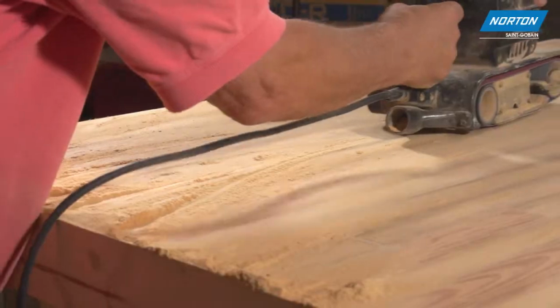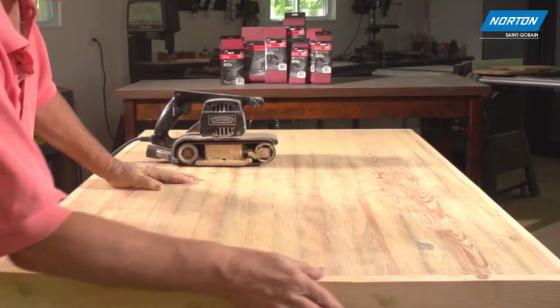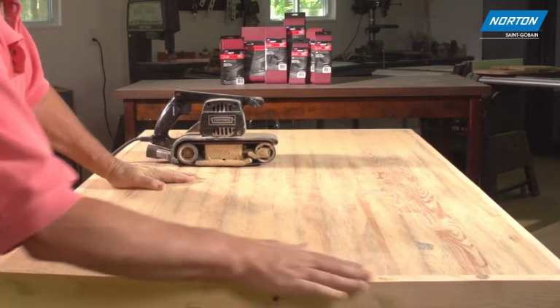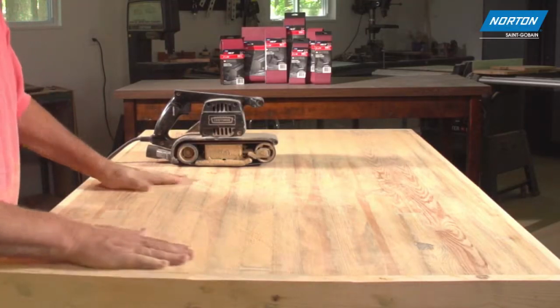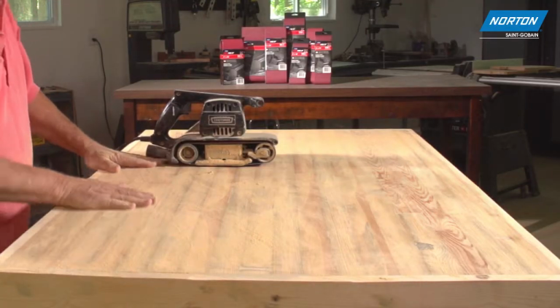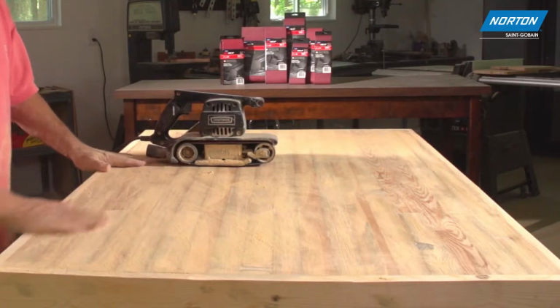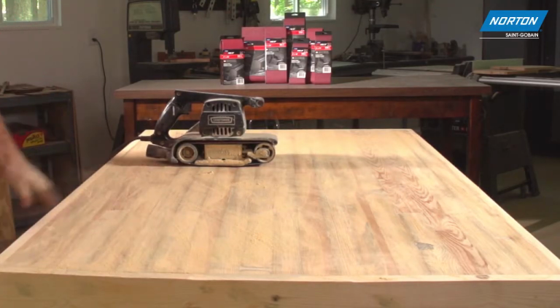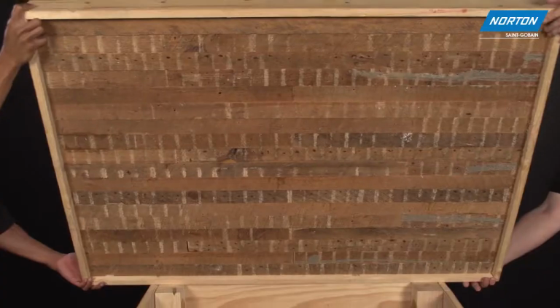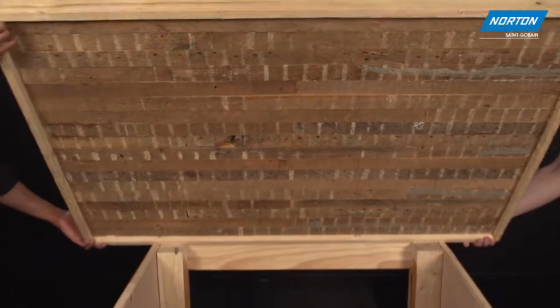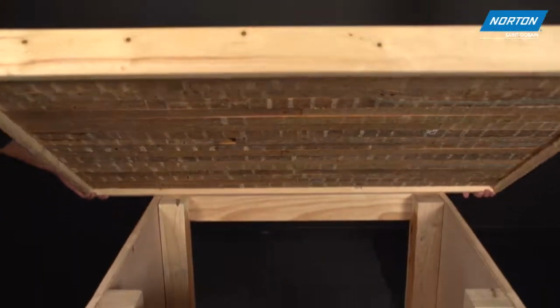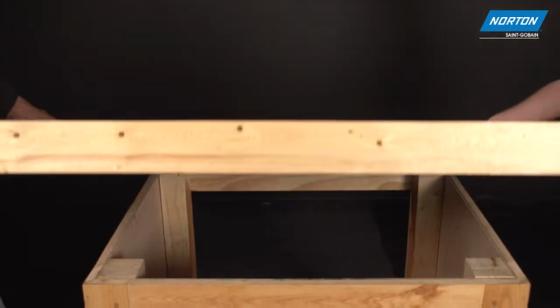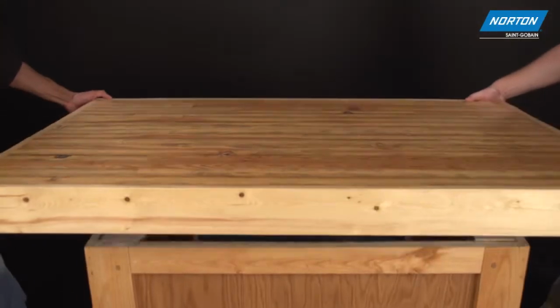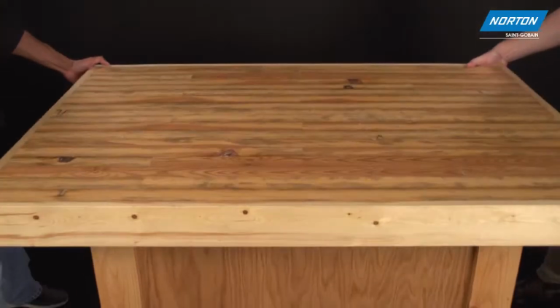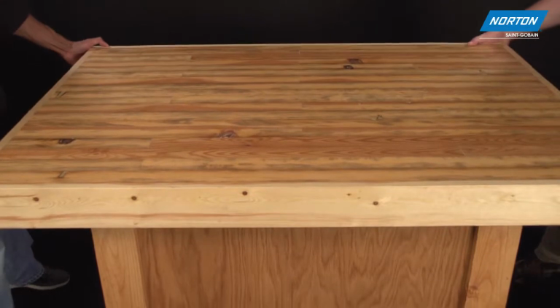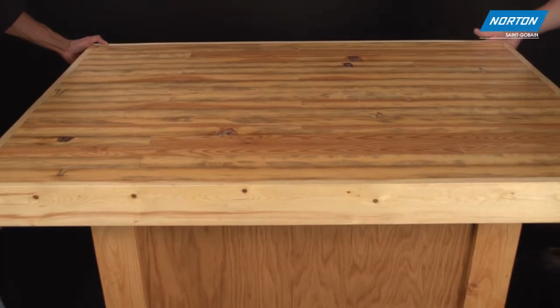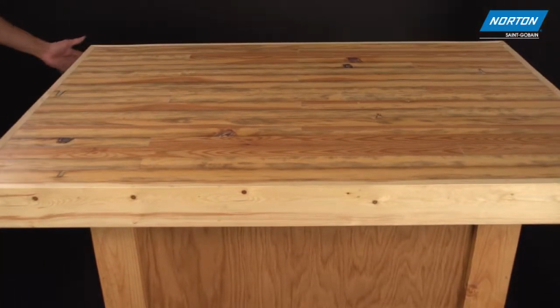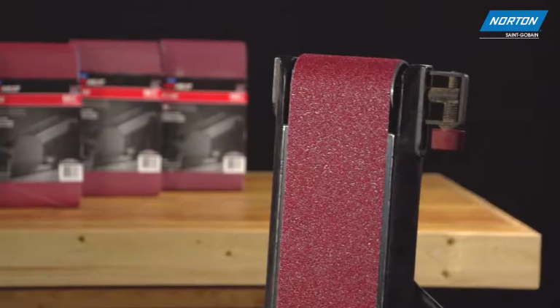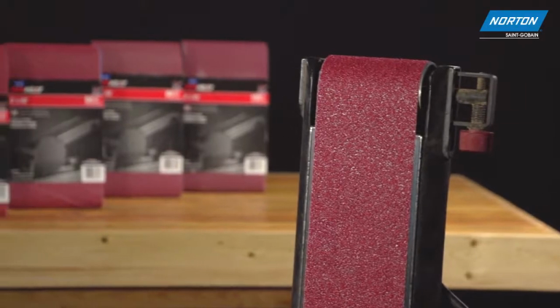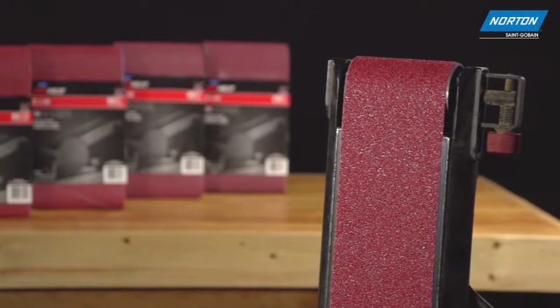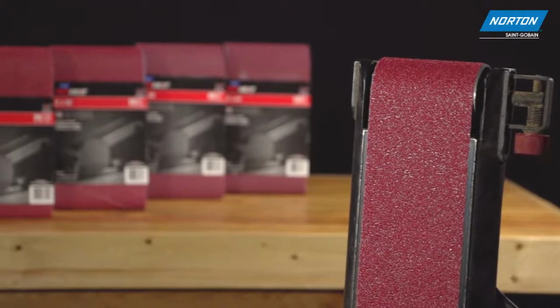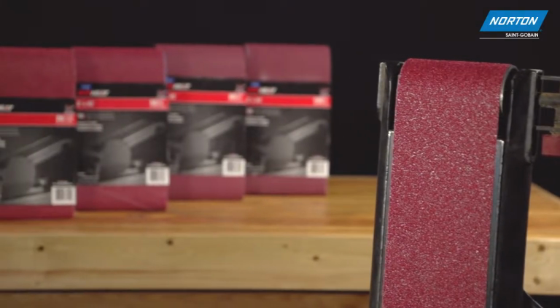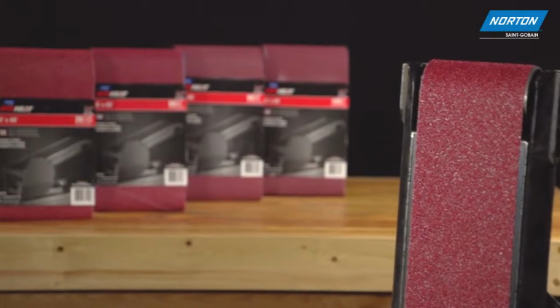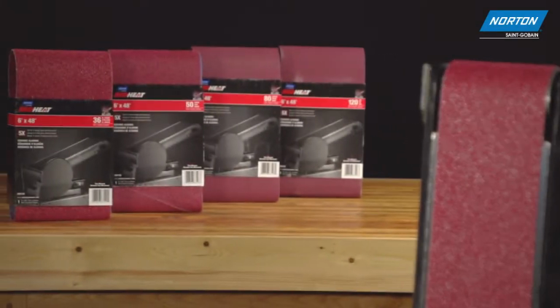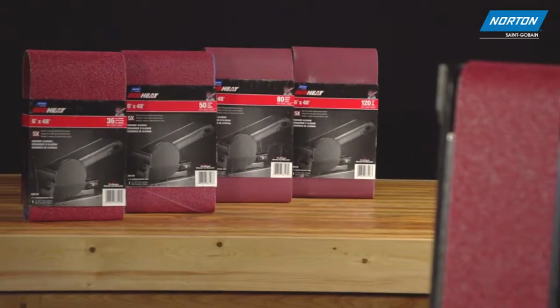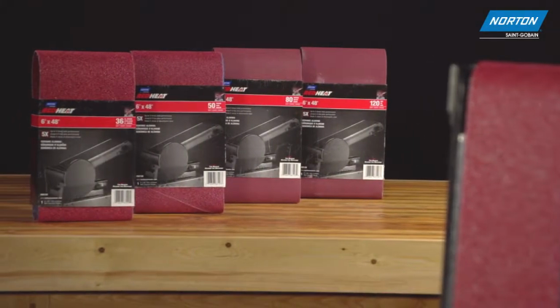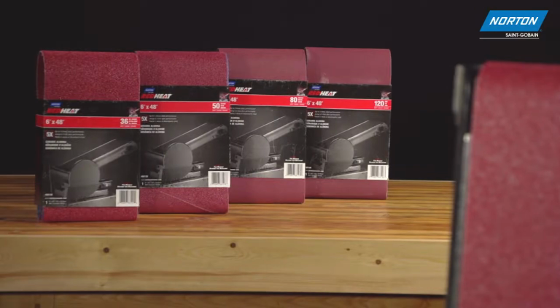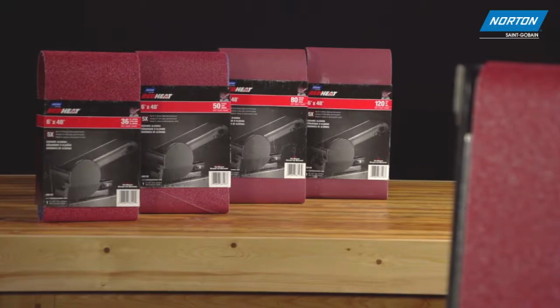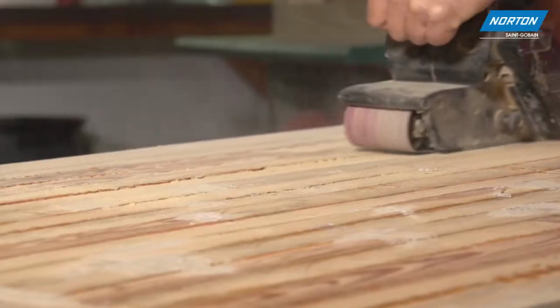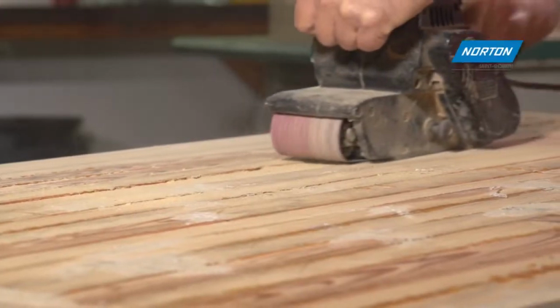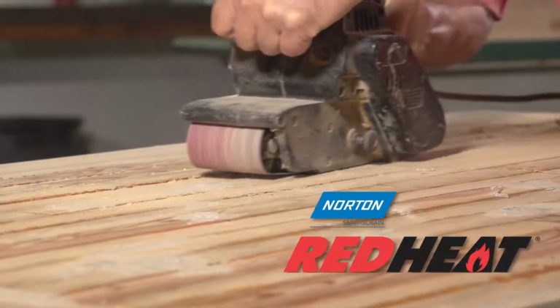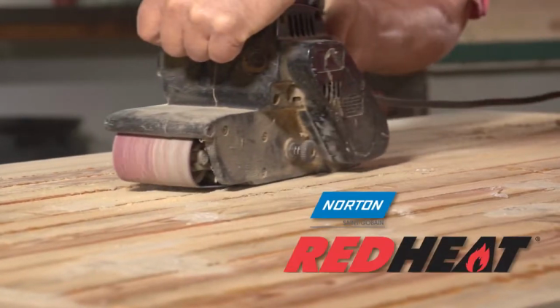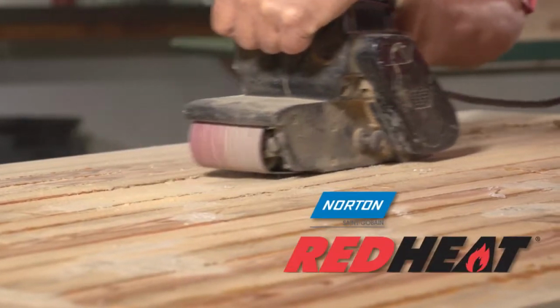Norton Red Heat Belts will not only get the job done faster and impart the perfect finish to your project, they will also exceed your expectations for a truly high-performing sanding product that lives up to its reputation.